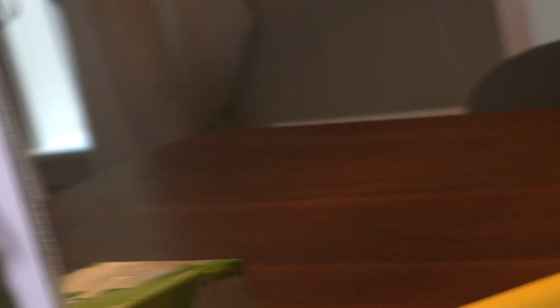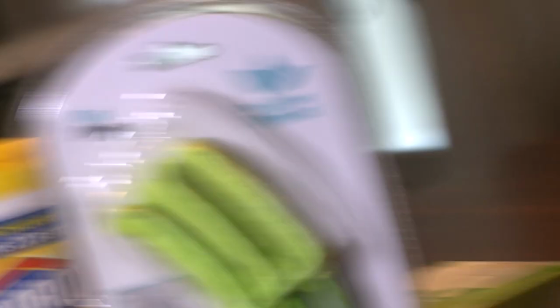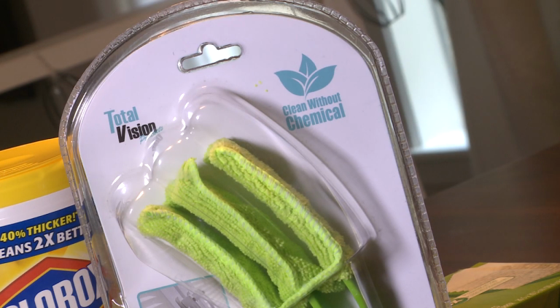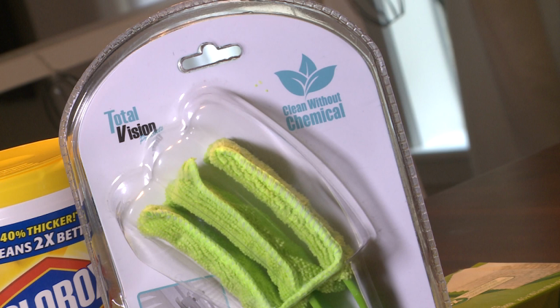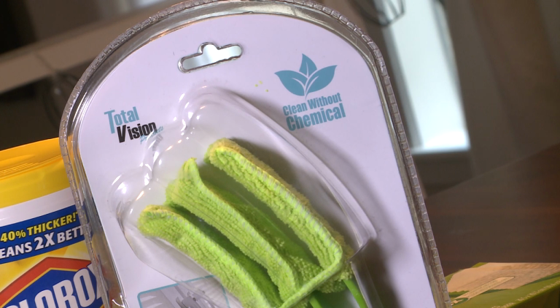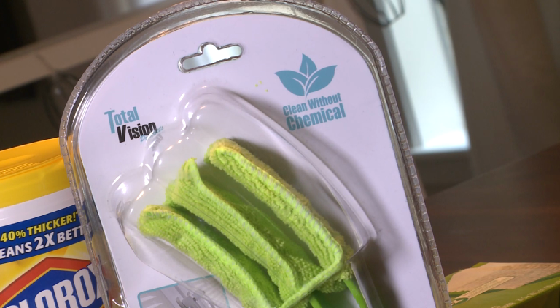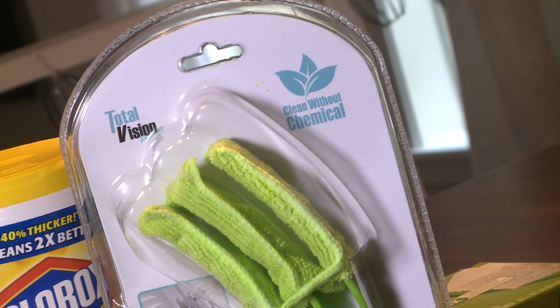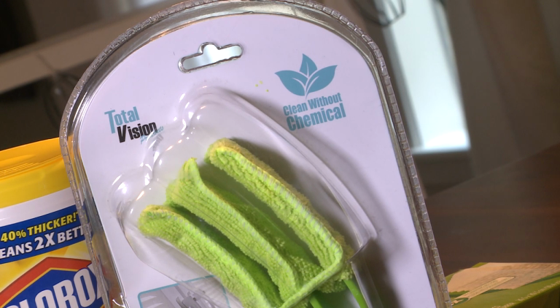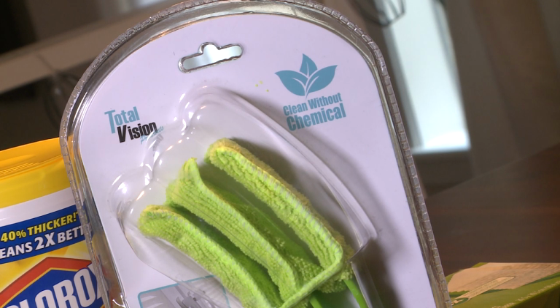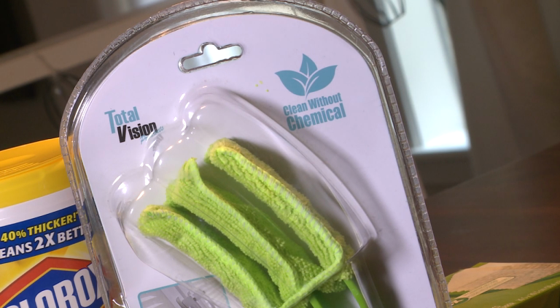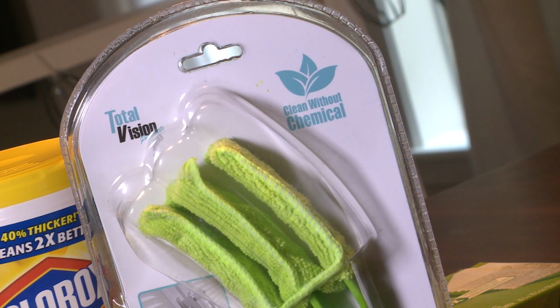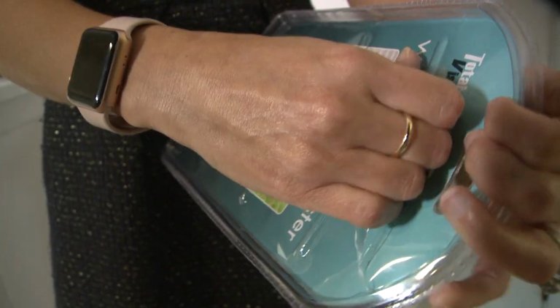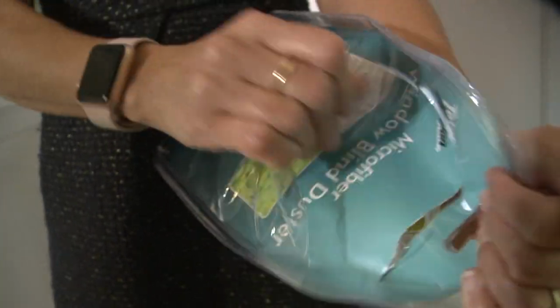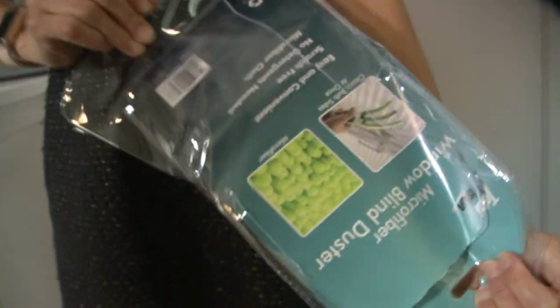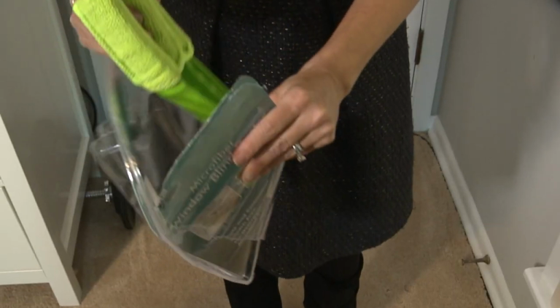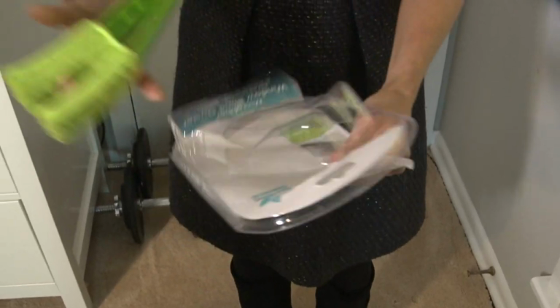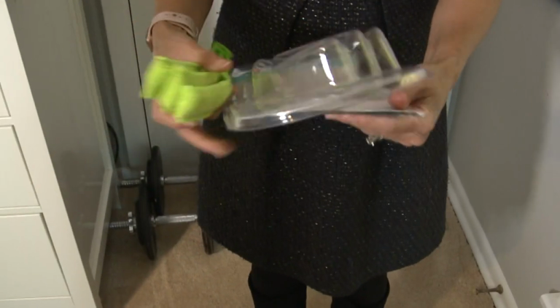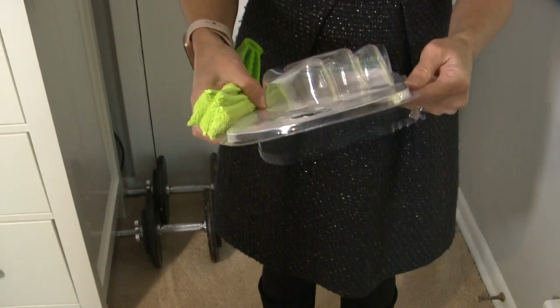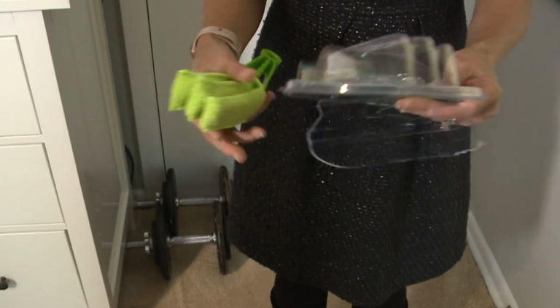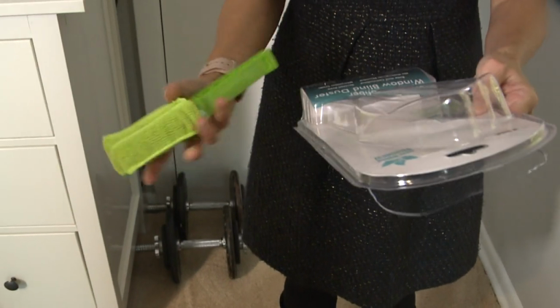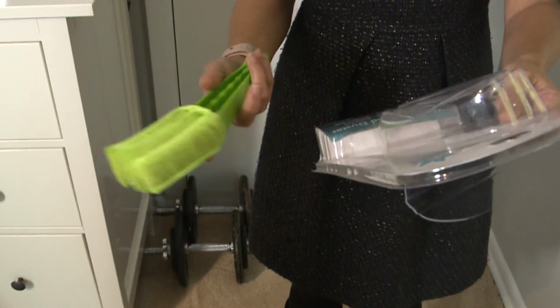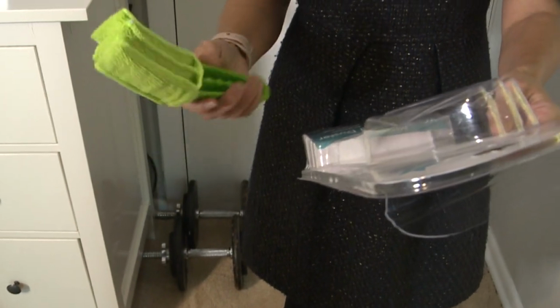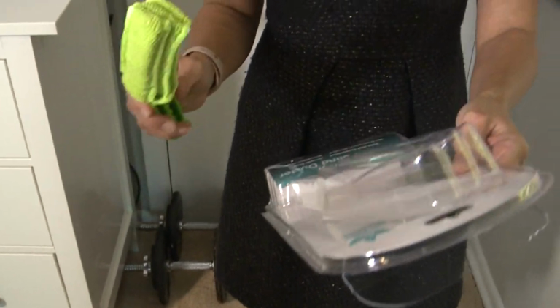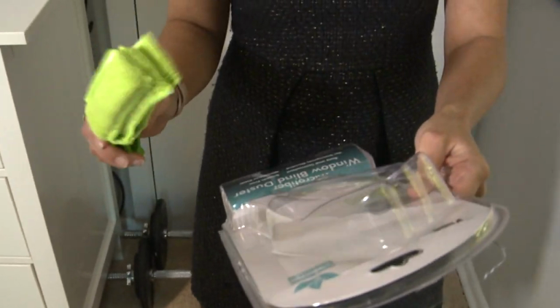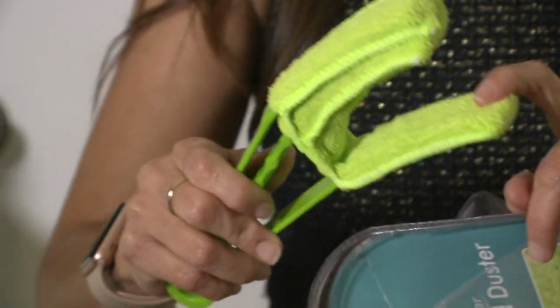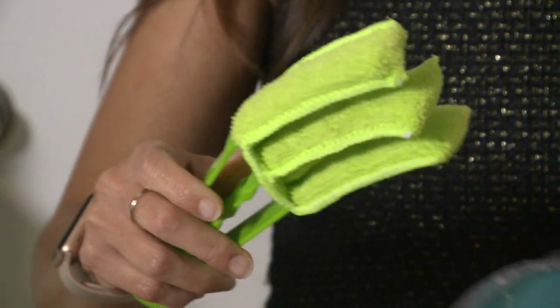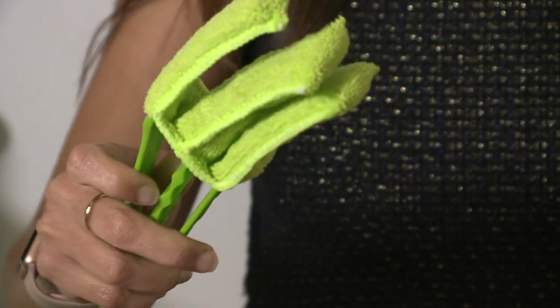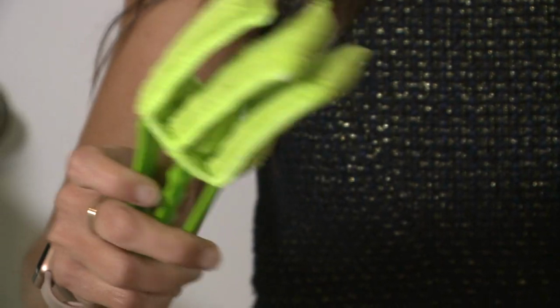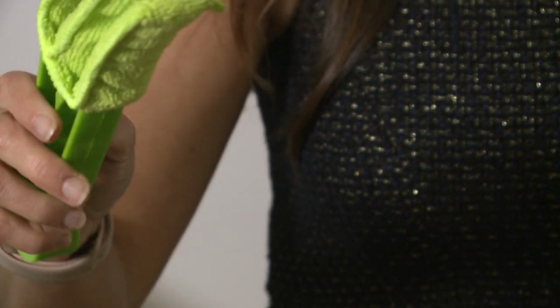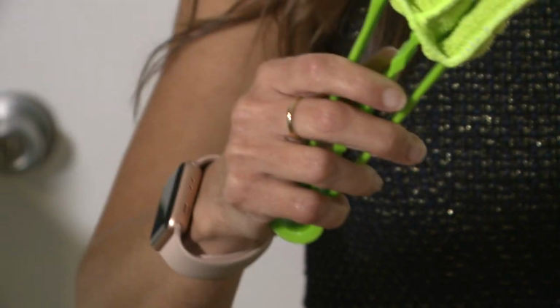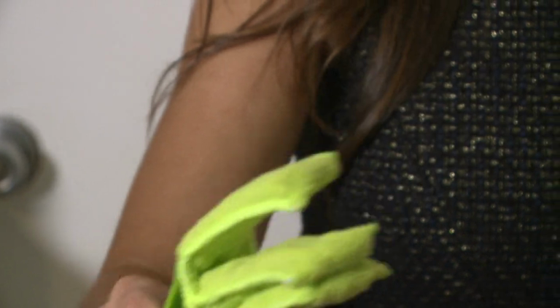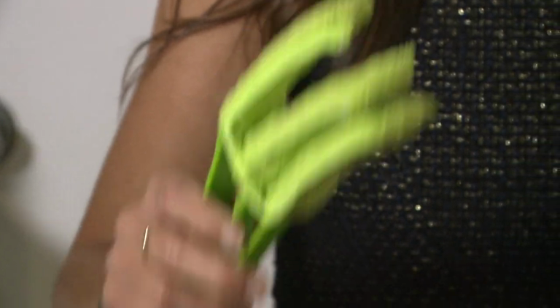Let's see if the Total Vision window blind duster can lighten our cleaning load. It comes with a microfiber cloth that is washable and reusable. Plus, no chemical needed — you can just clean and wipe and be done.